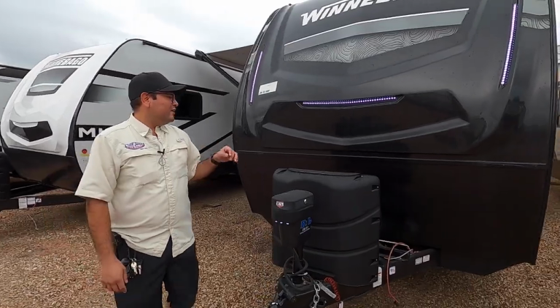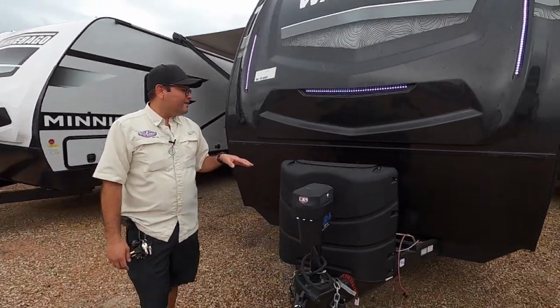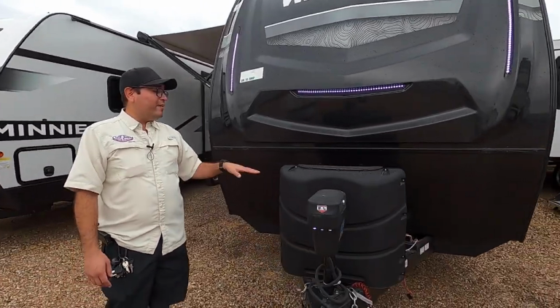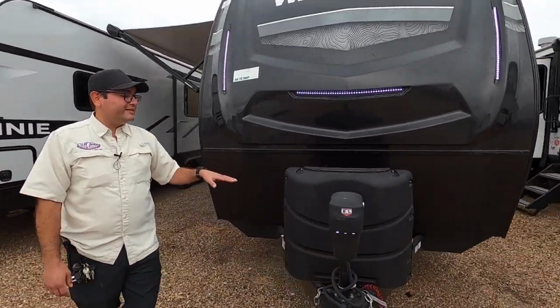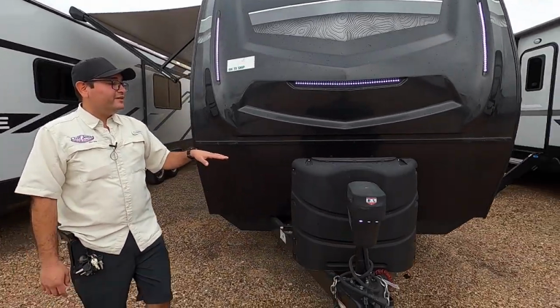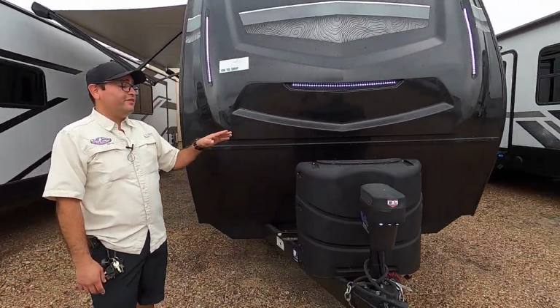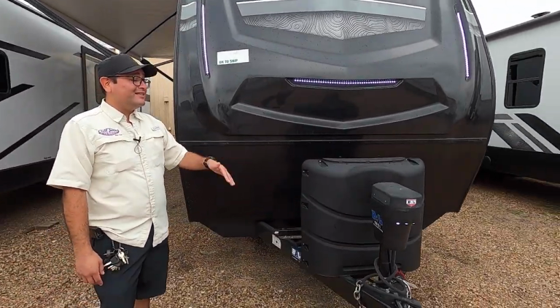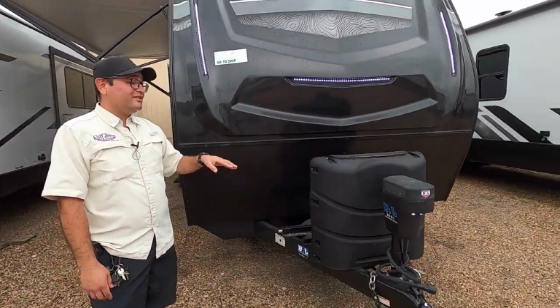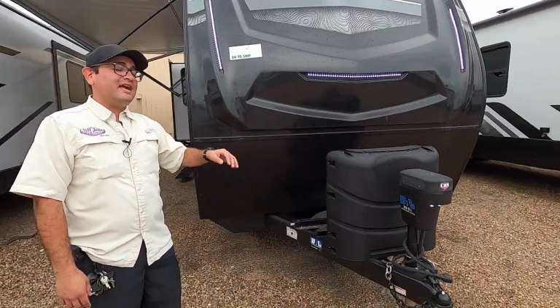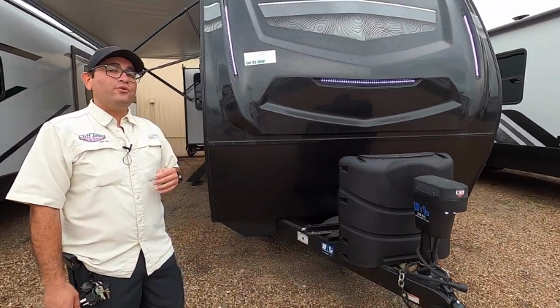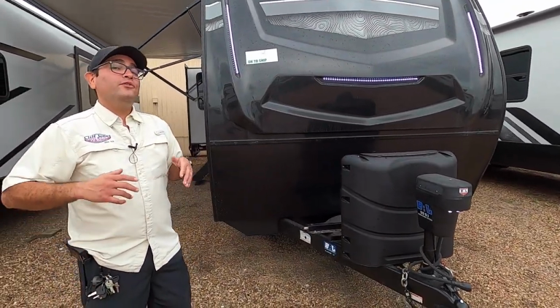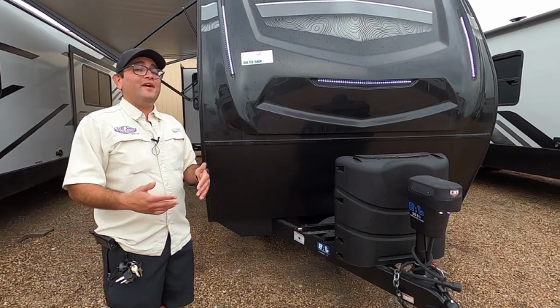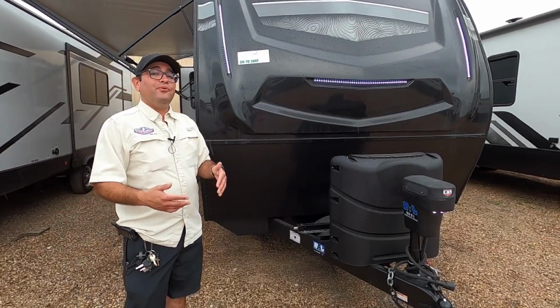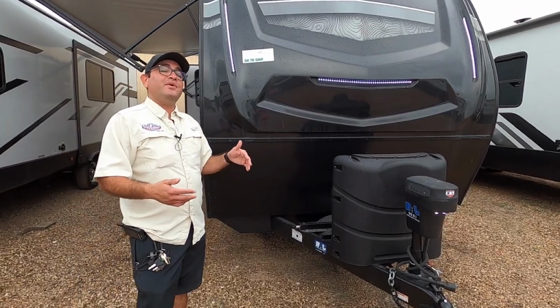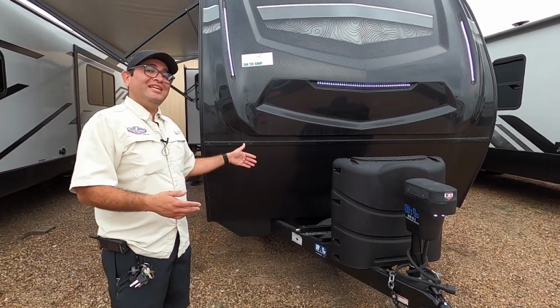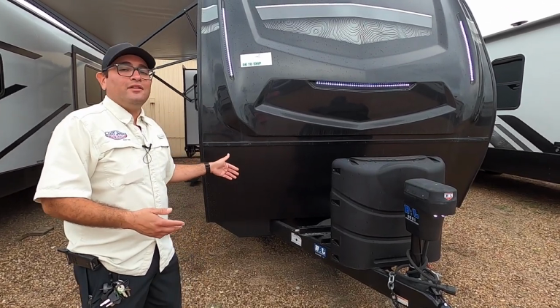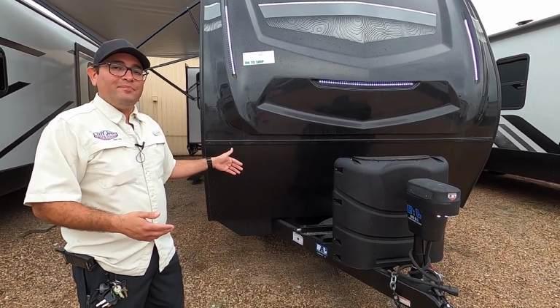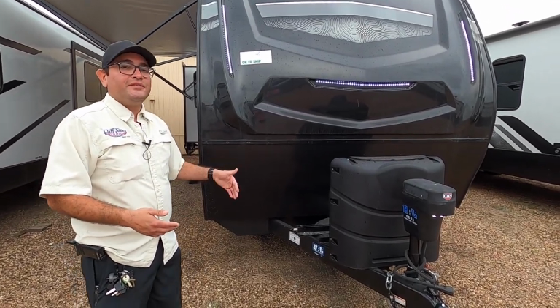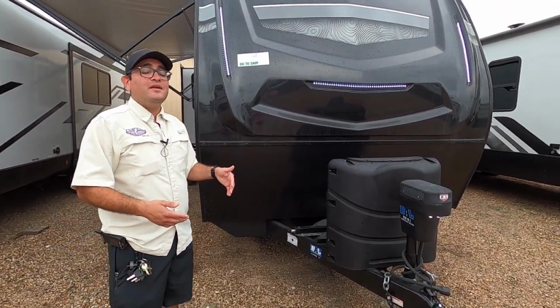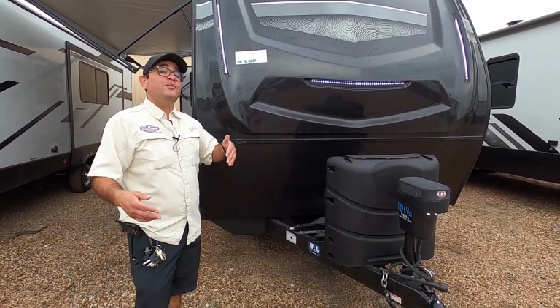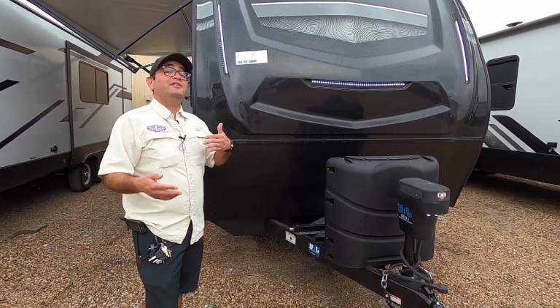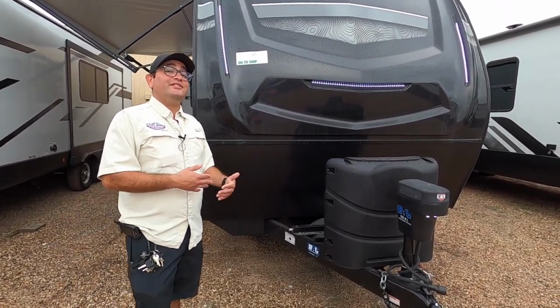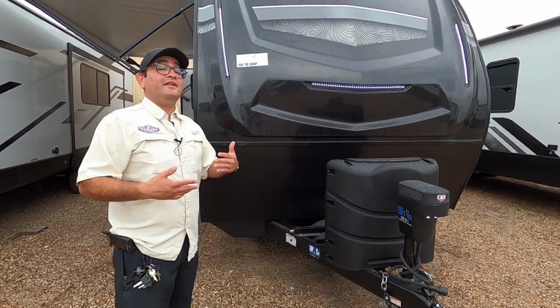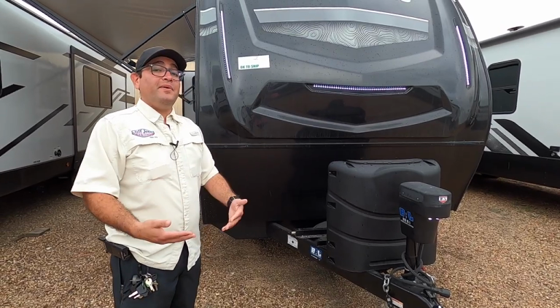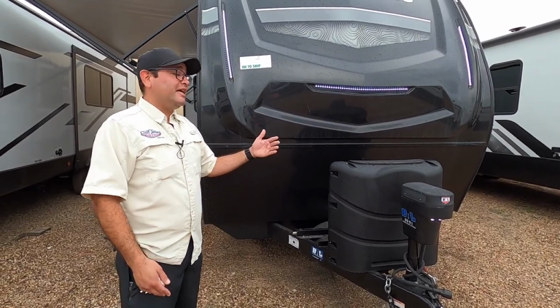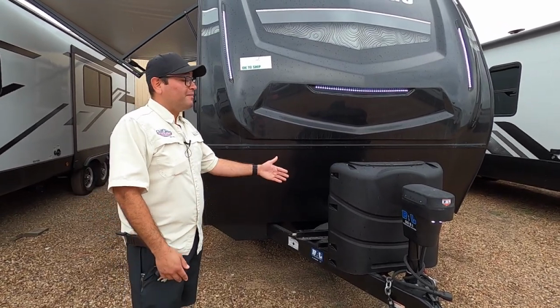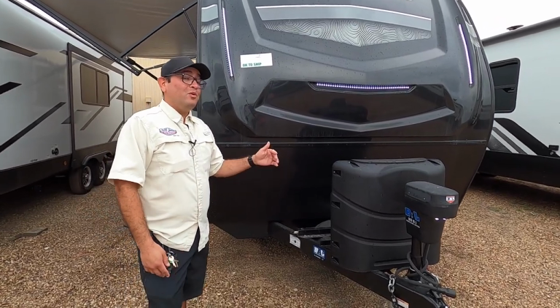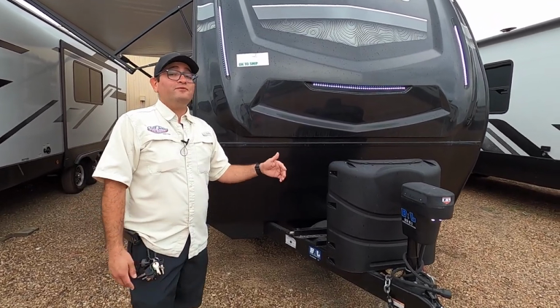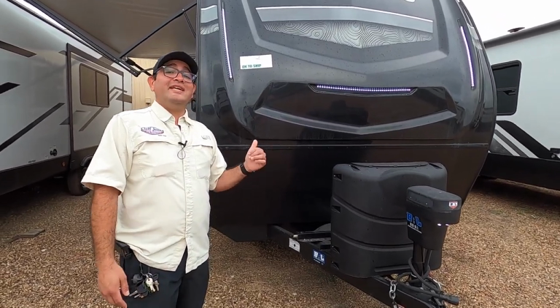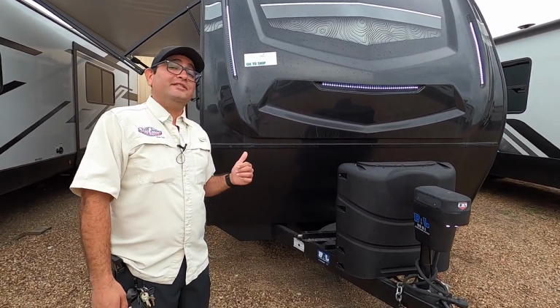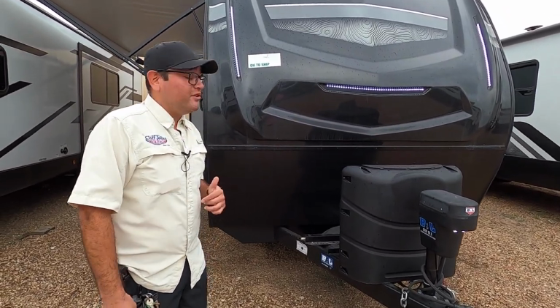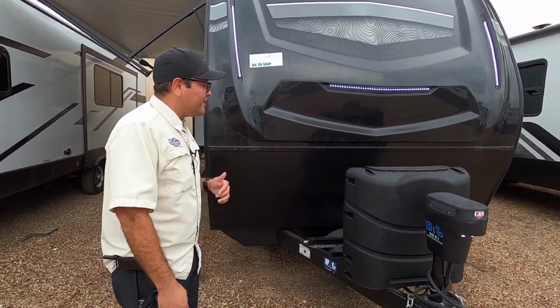Here we have two propane tanks in the front. These are 30 gallons each, 60 gallons total. The reason that's important is that we have a fully heated and enclosed underbelly with this RV. So if we have a winter like last year, you're definitely going to need propane to protect your plumbing. But we also have 12-volt tank heater pads that we'll show you inside.